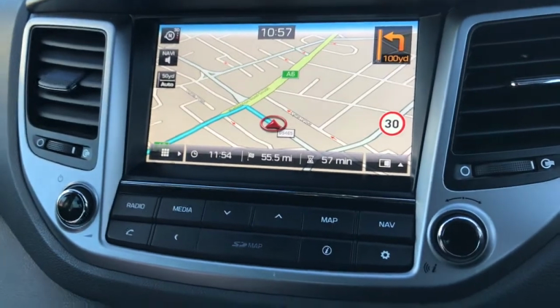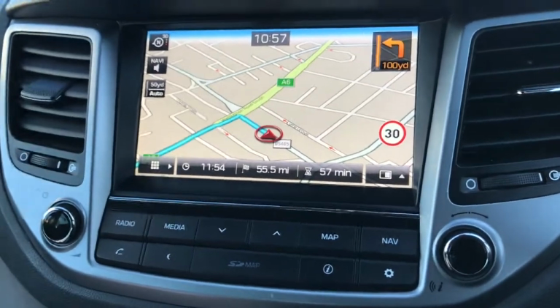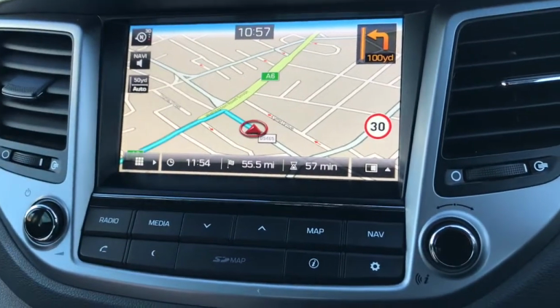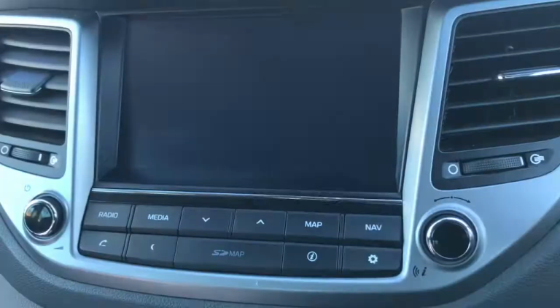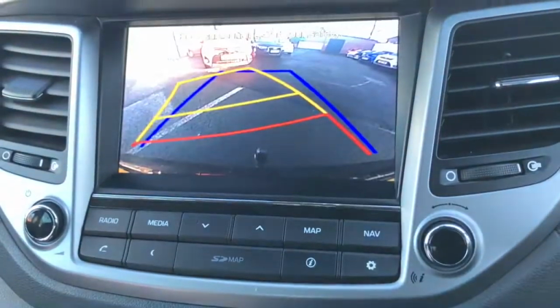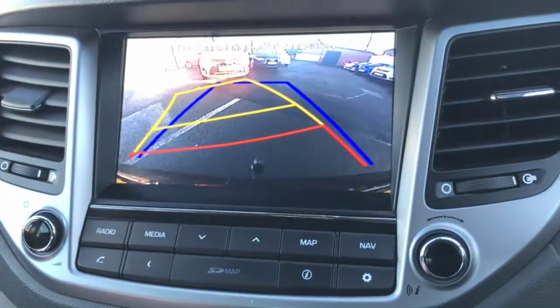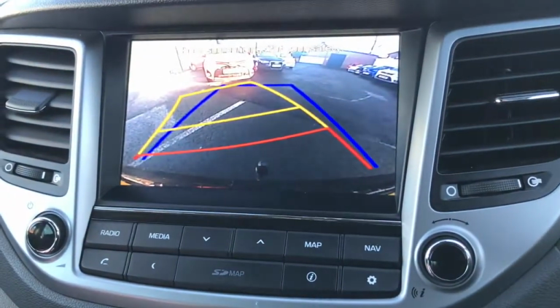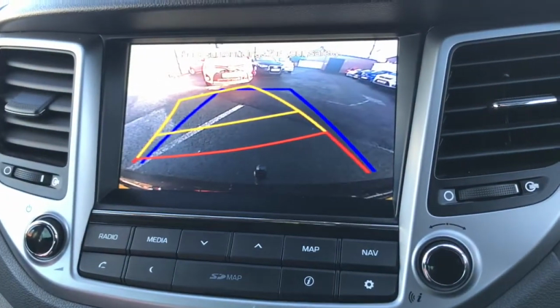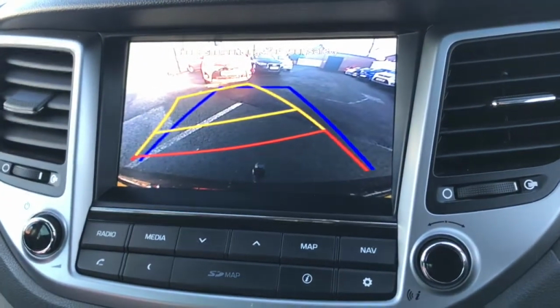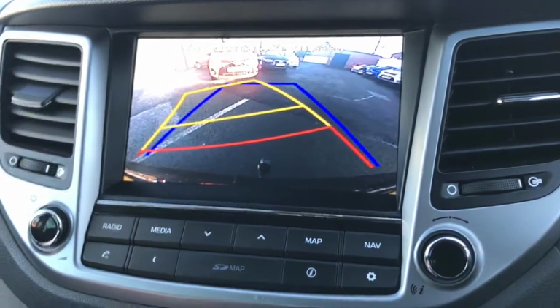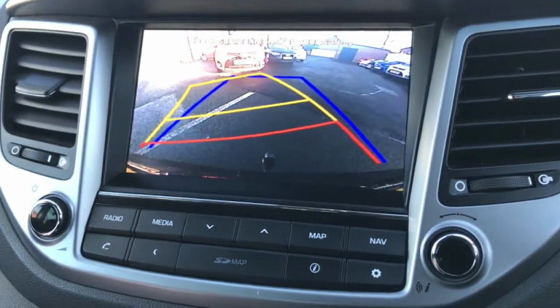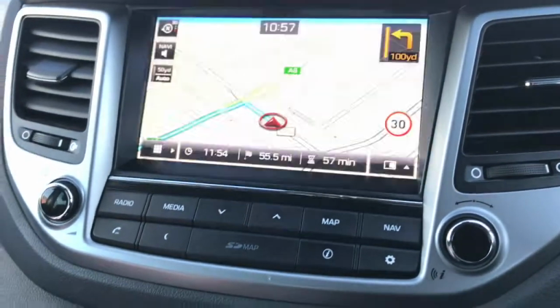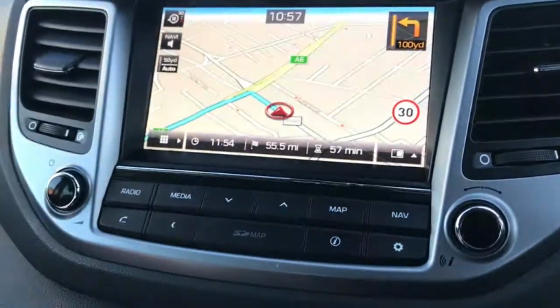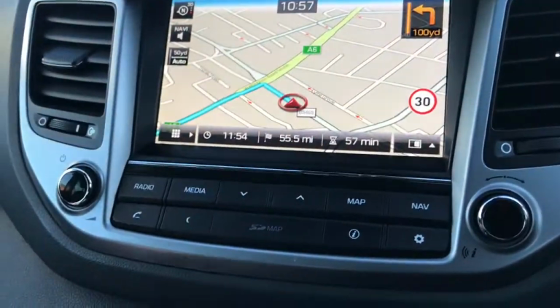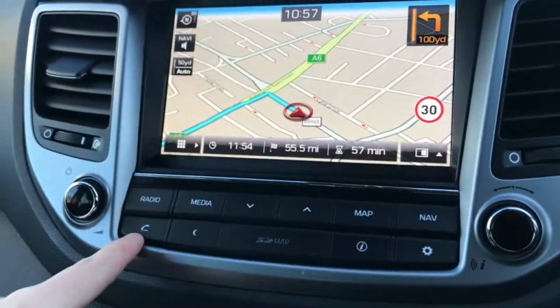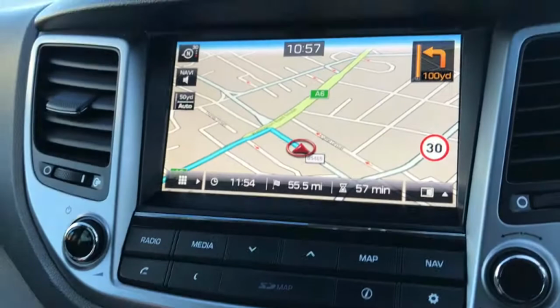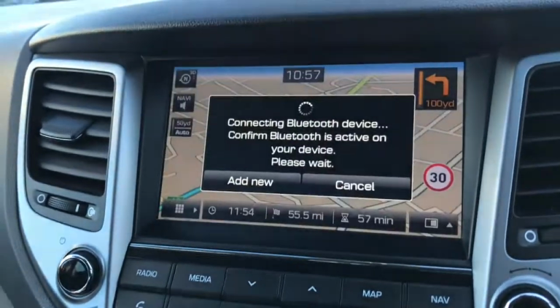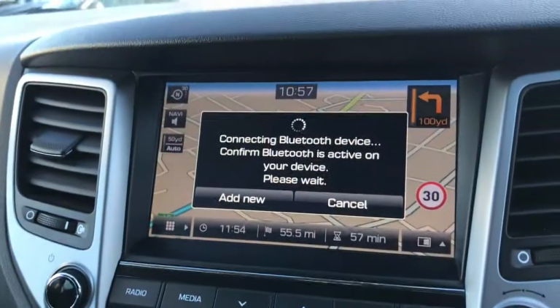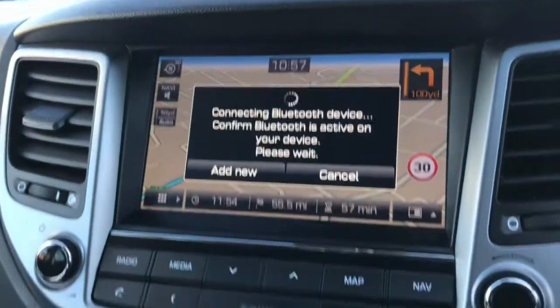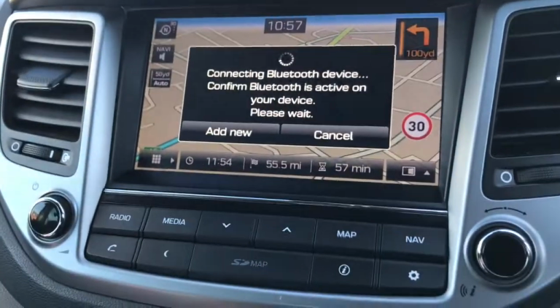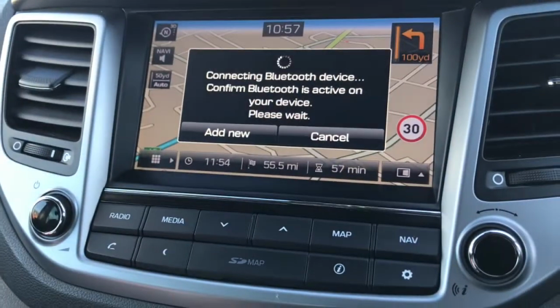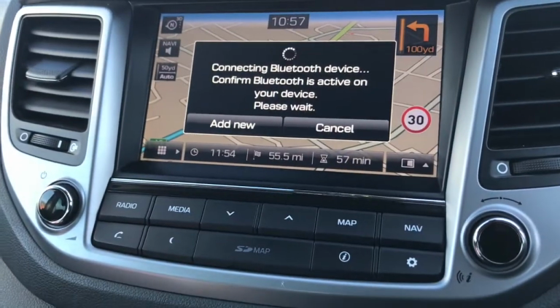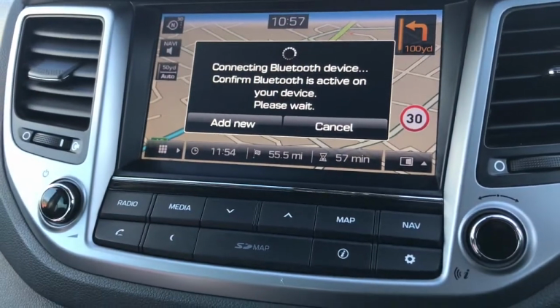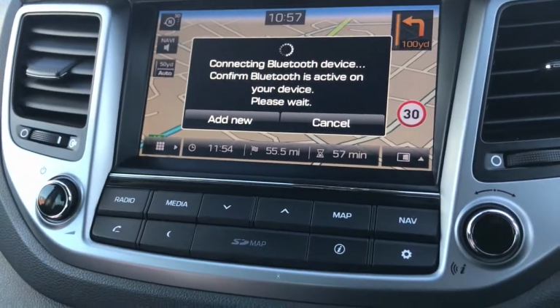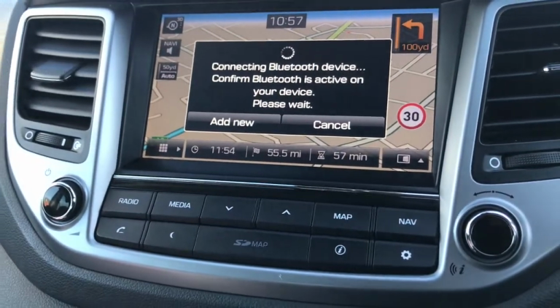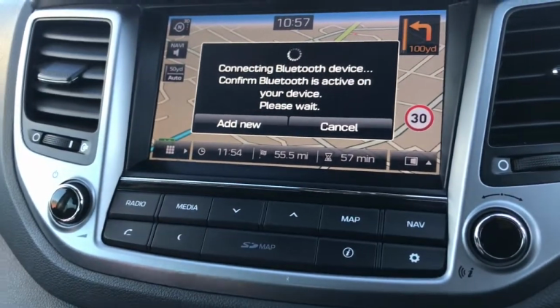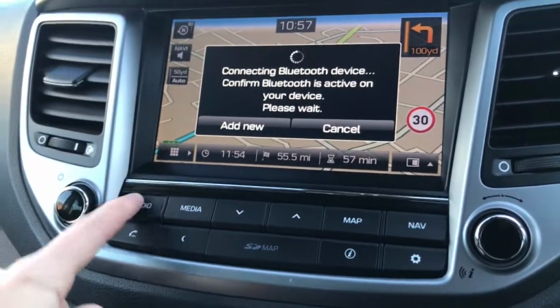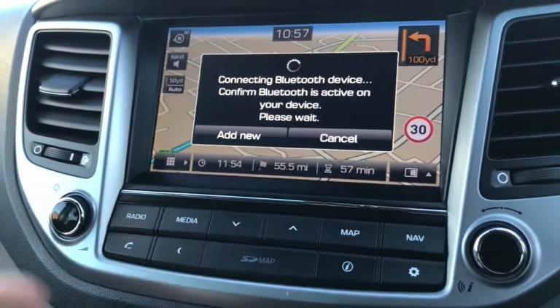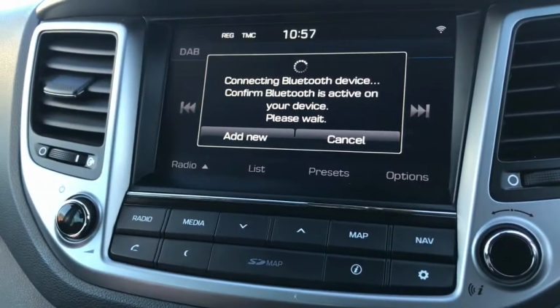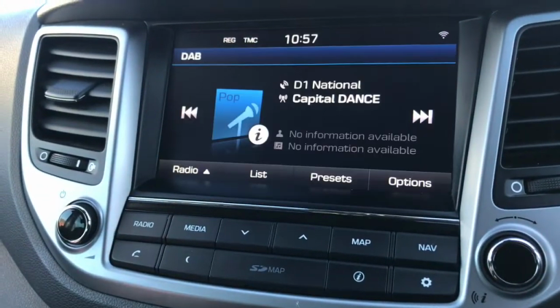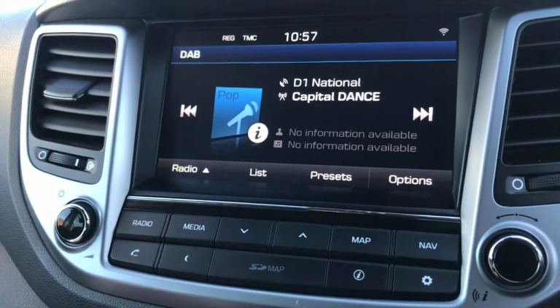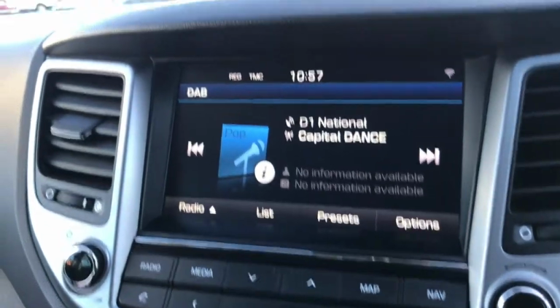It comes with an 8 inch touchscreen display with satellite navigation and a reversing camera. You've also got Bluetooth and DAB radio.